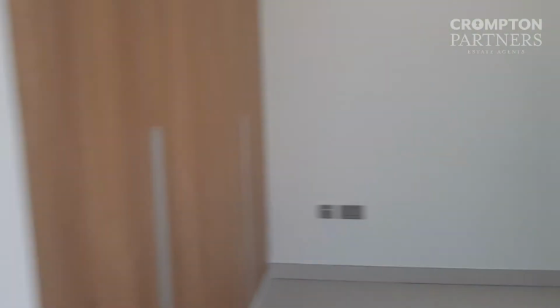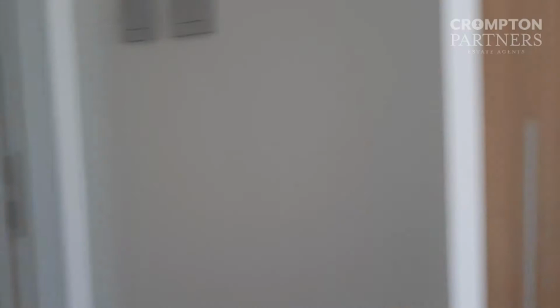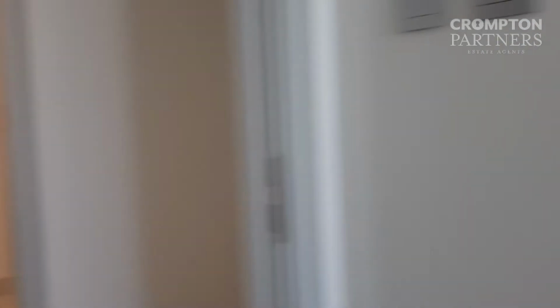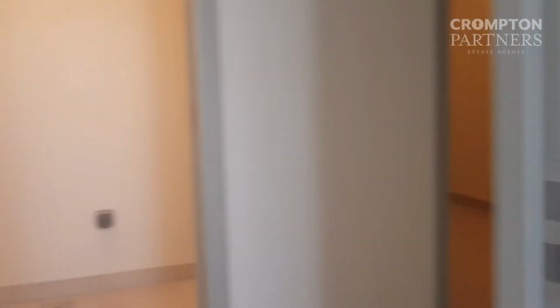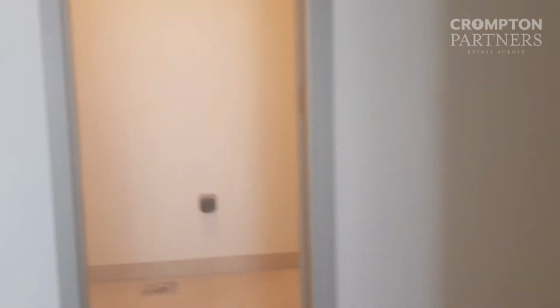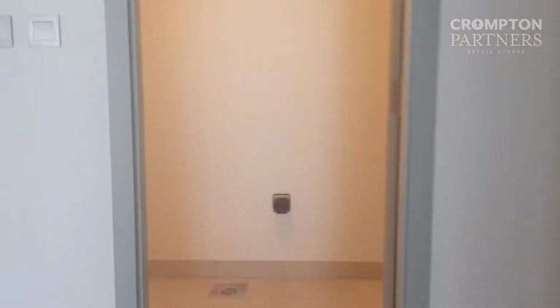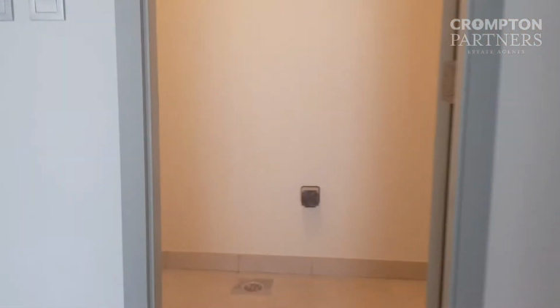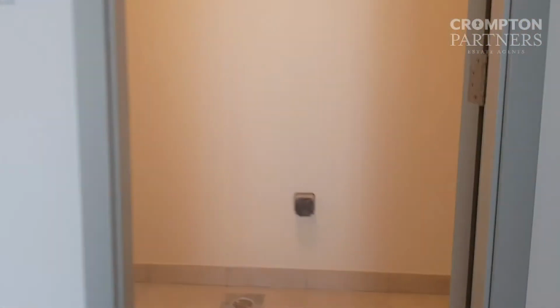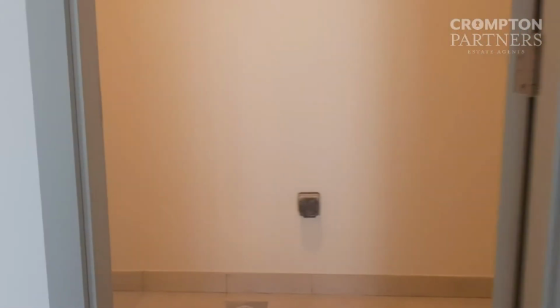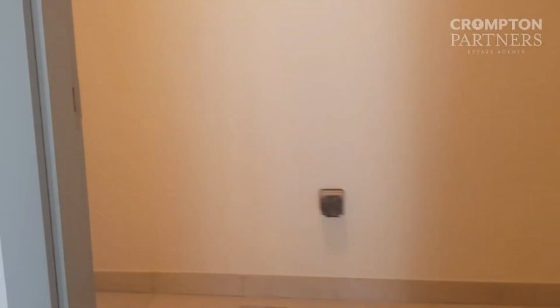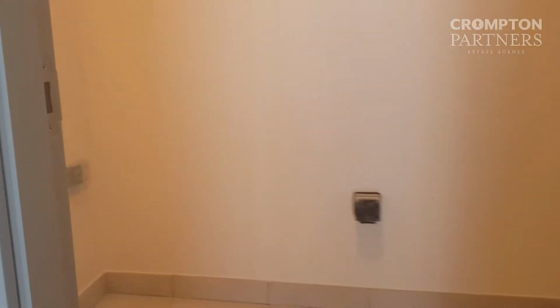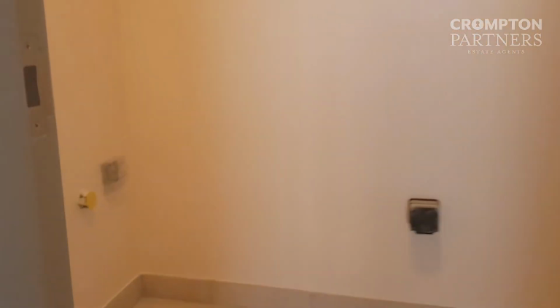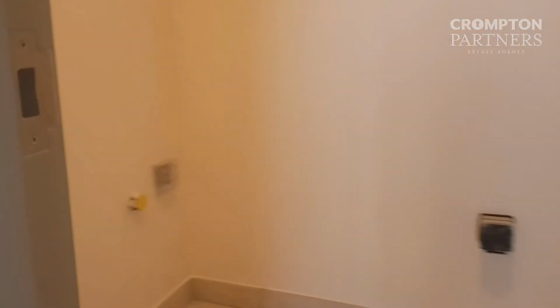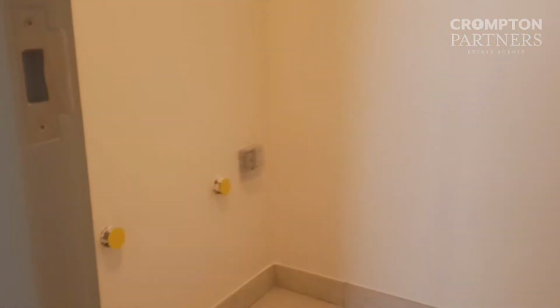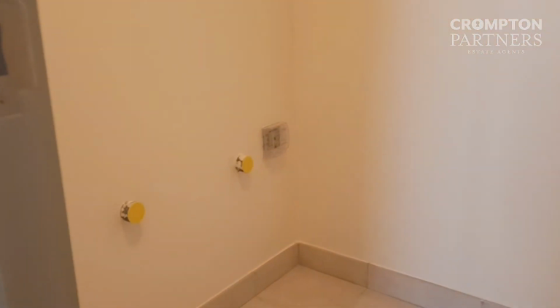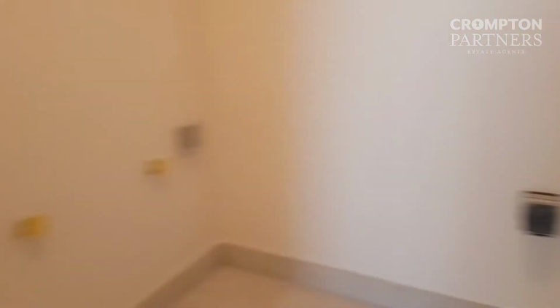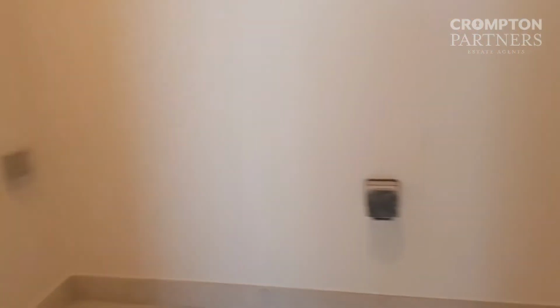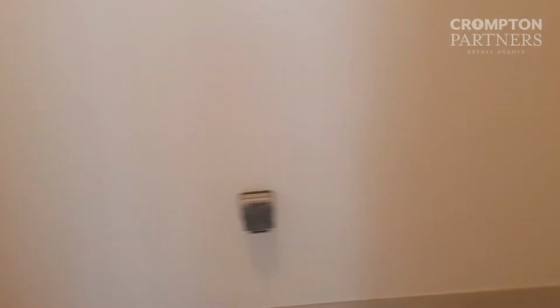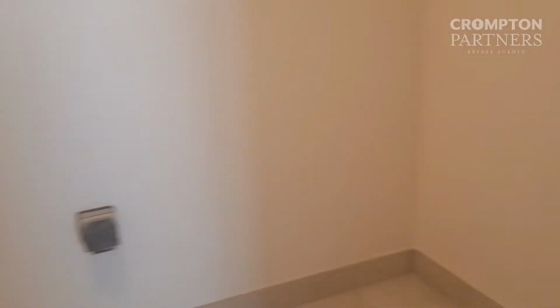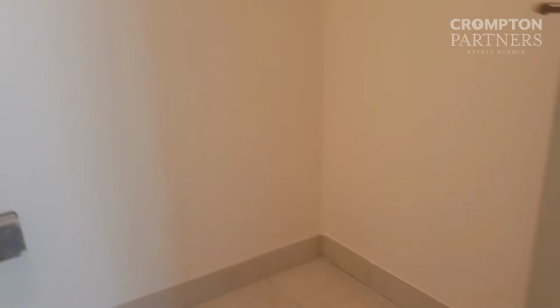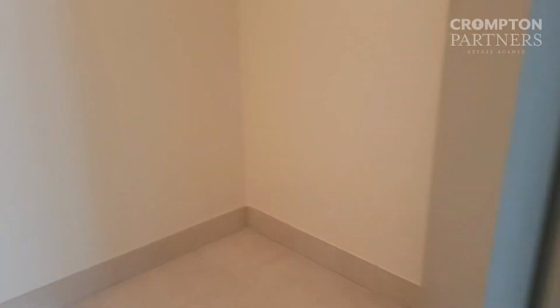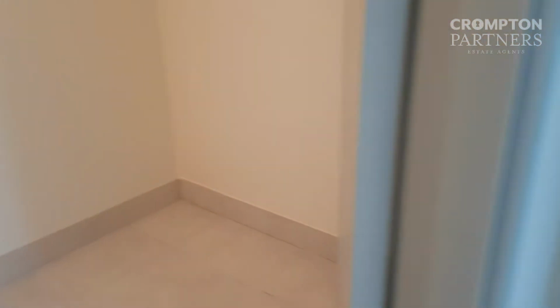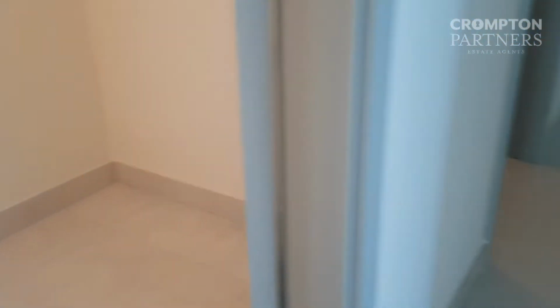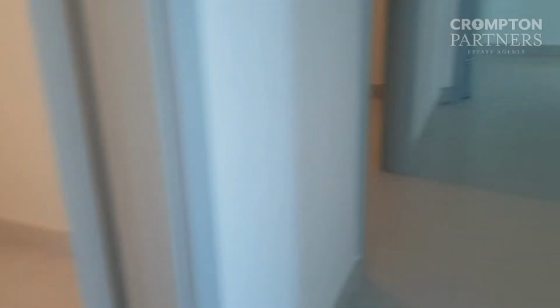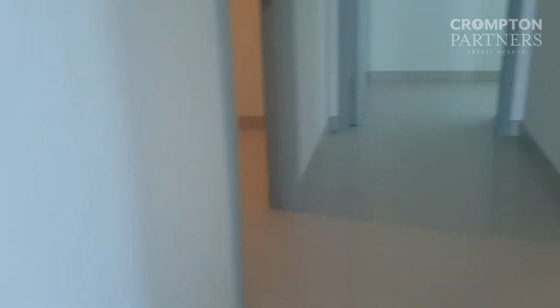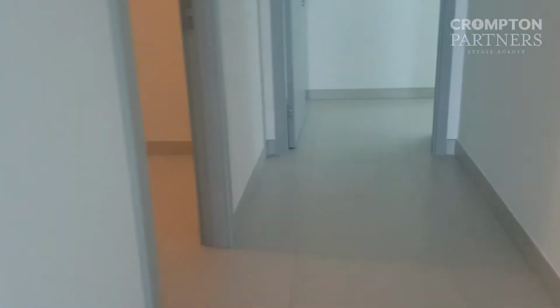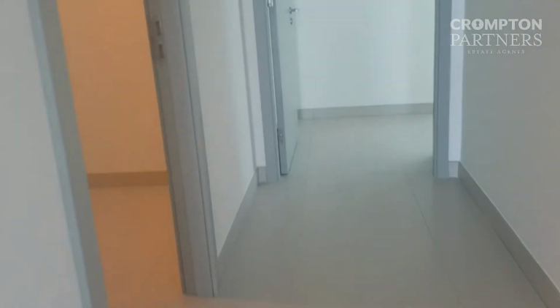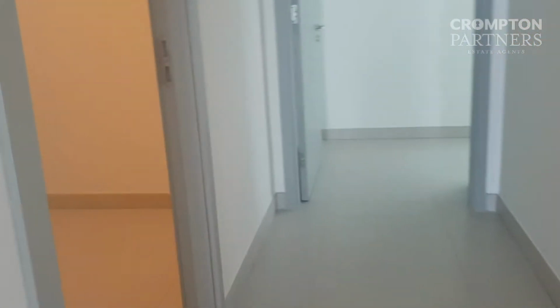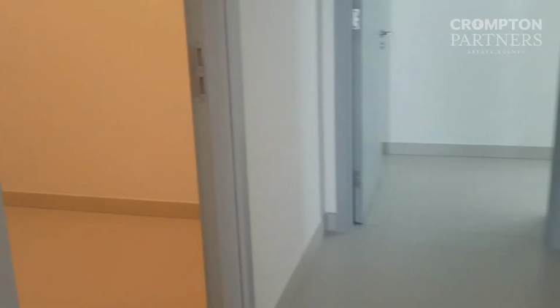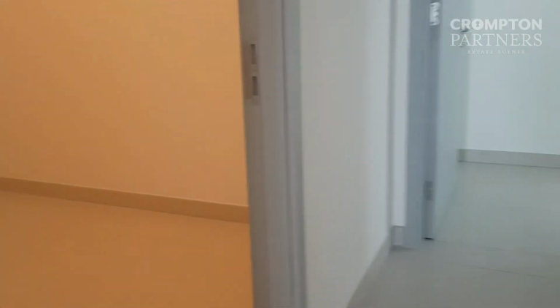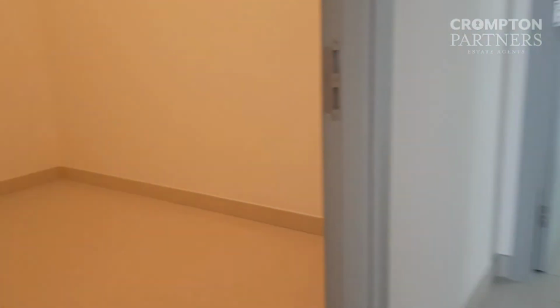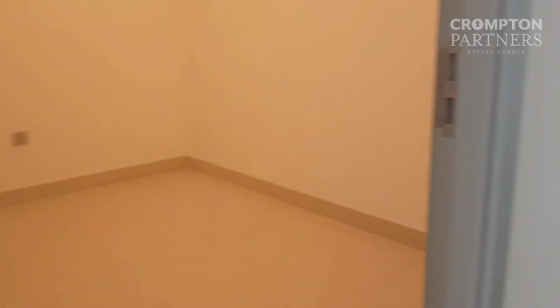This is your laundry room. The main room.